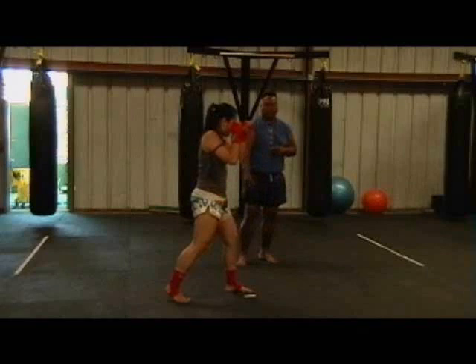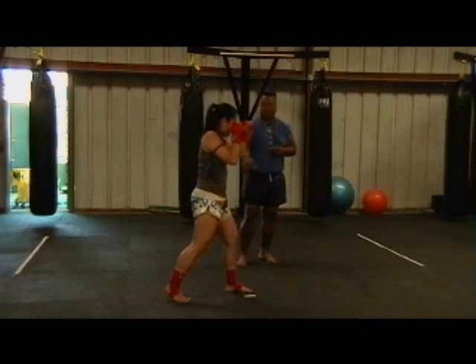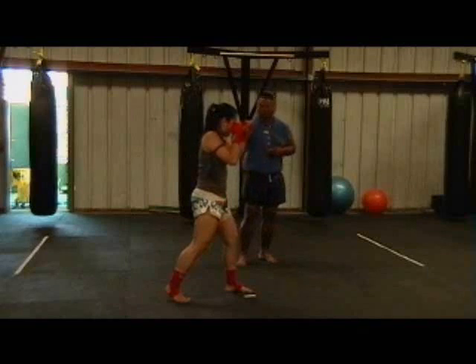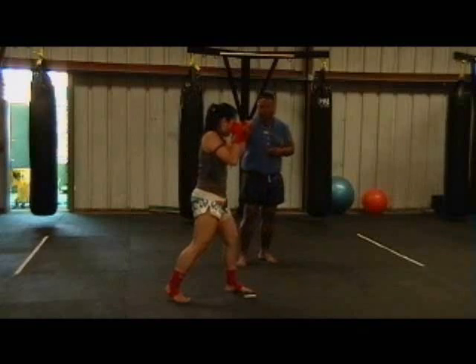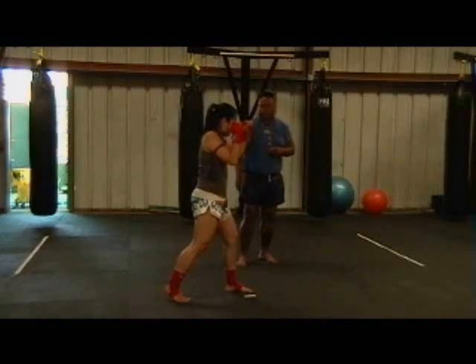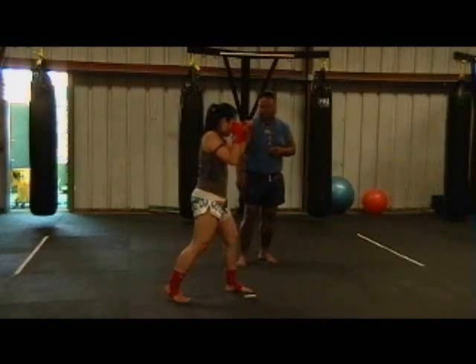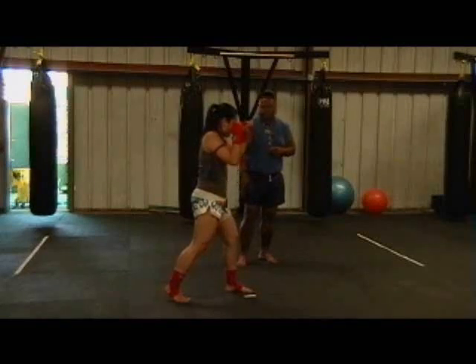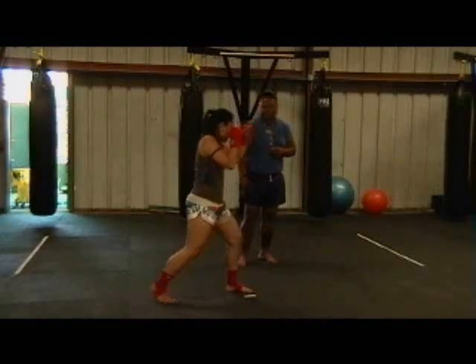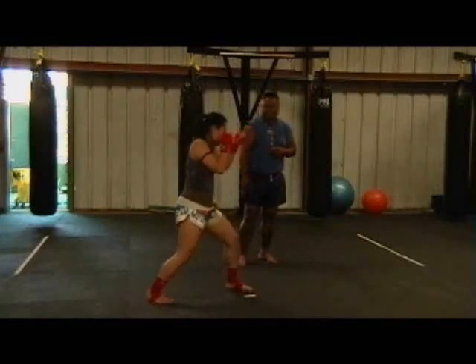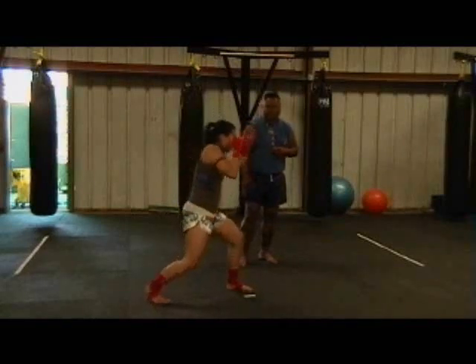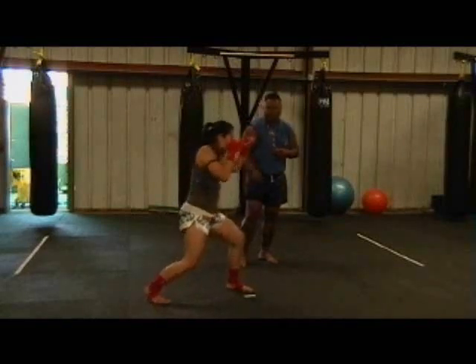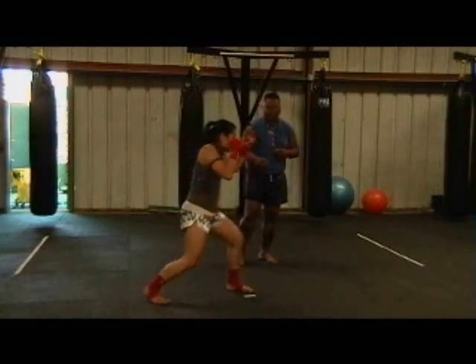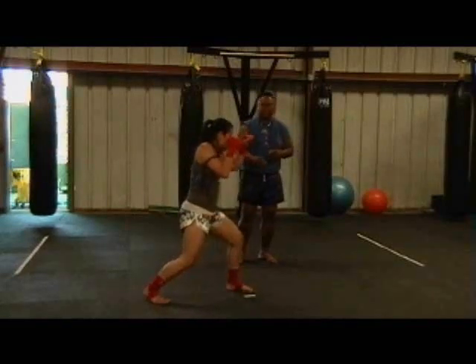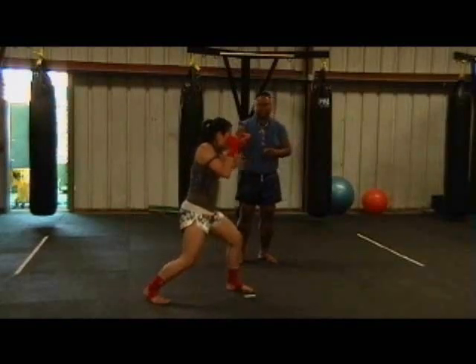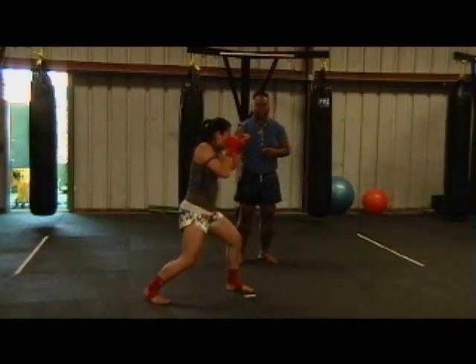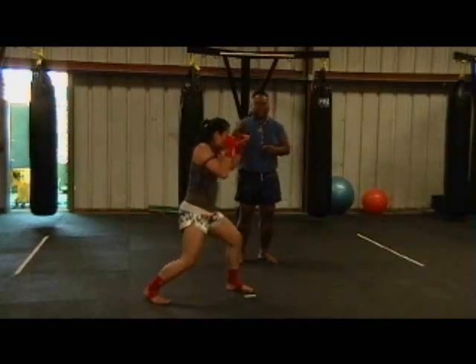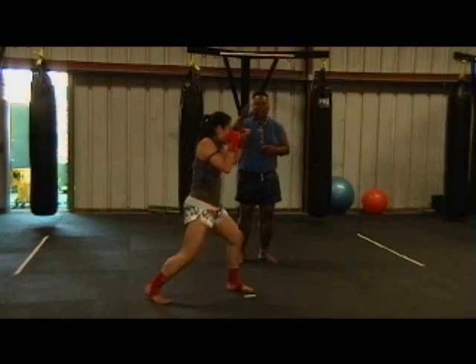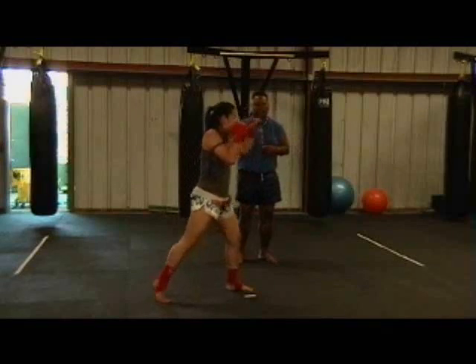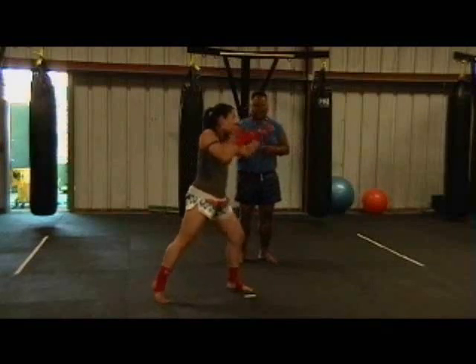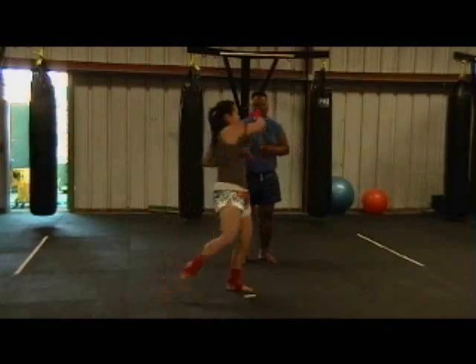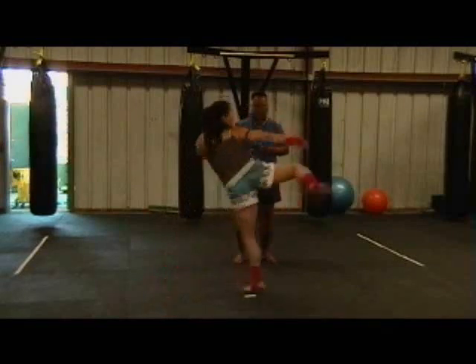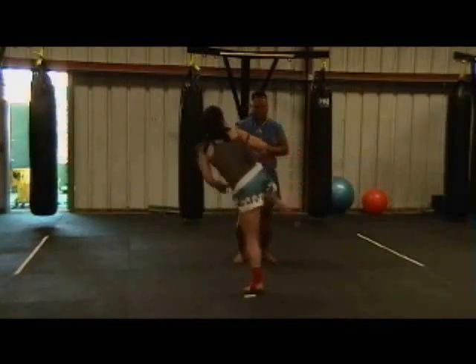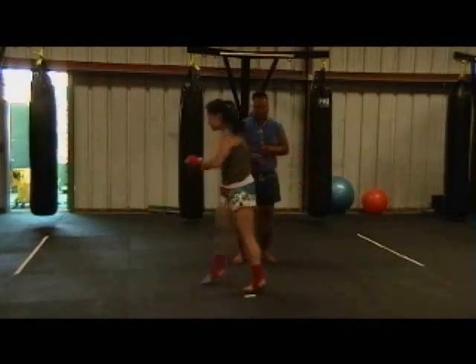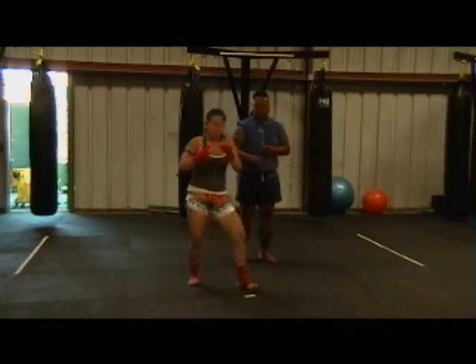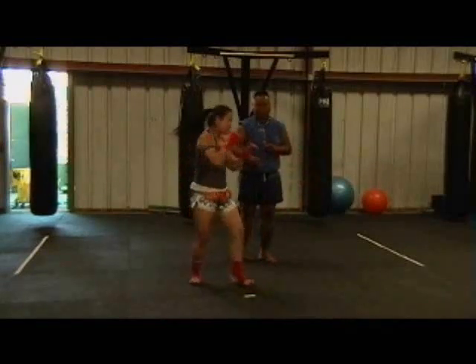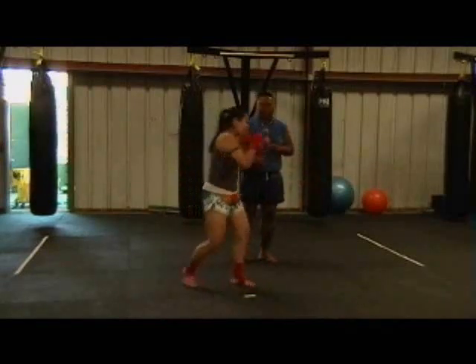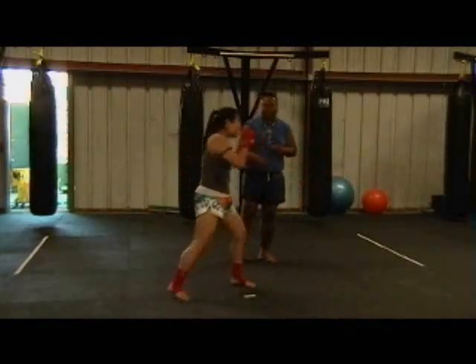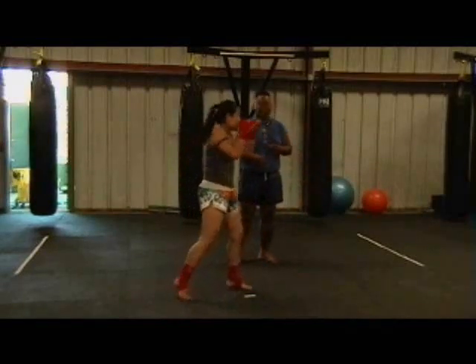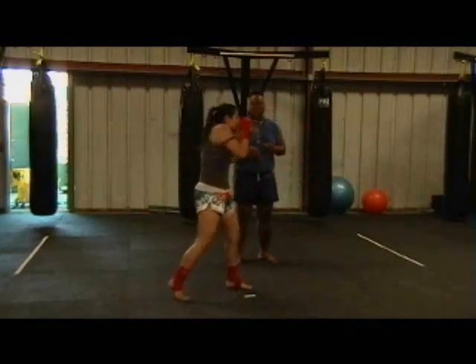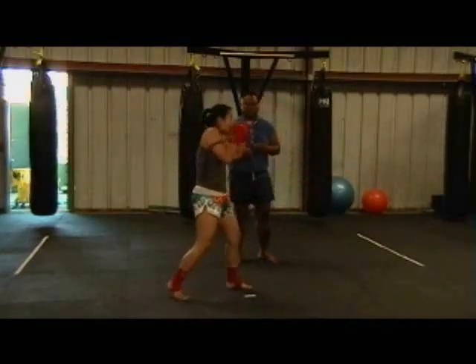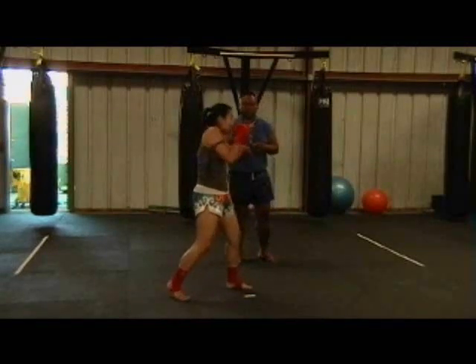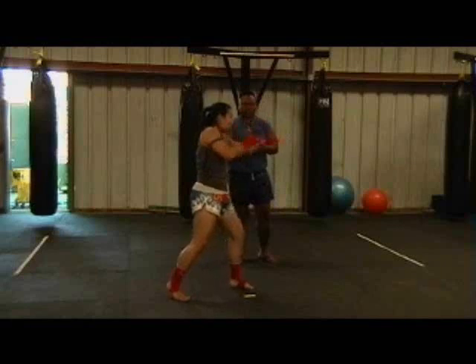If she were in a much deeper stance, to execute a kick she would have to stand up first and then execute her kick. Versus in the regular Muay Thai stance, all she has to do is throw her hips into the kick.